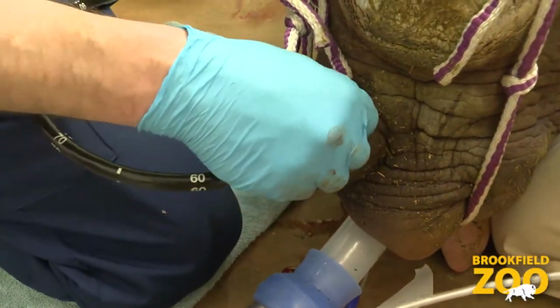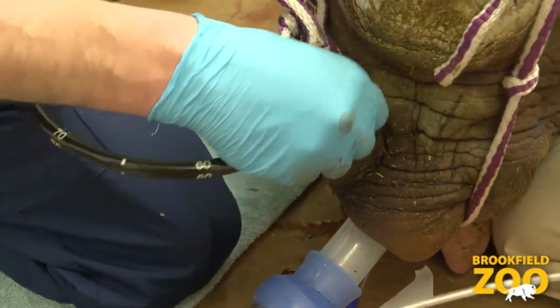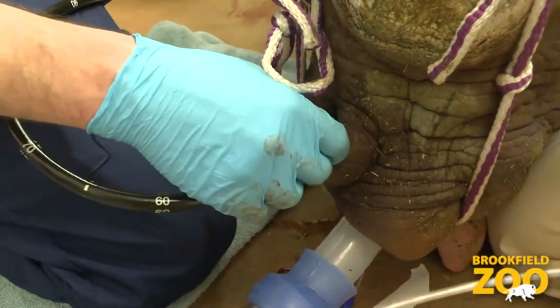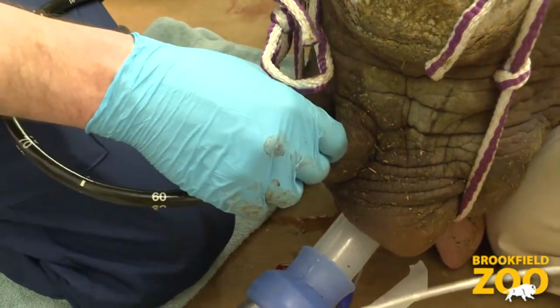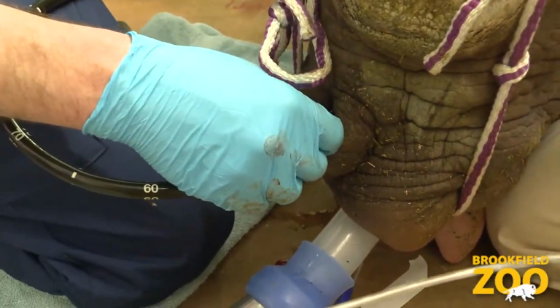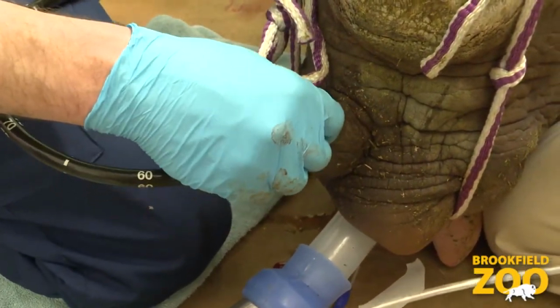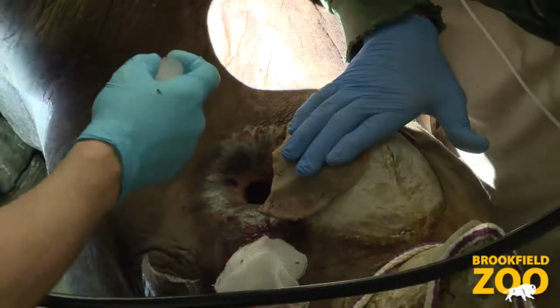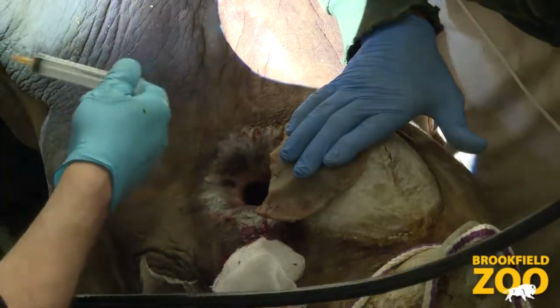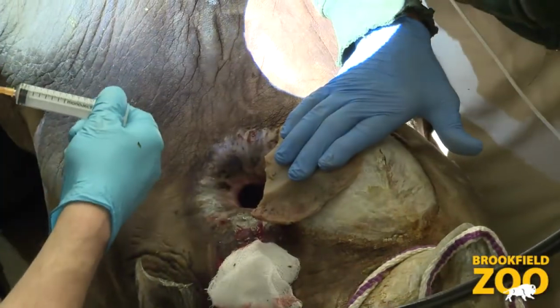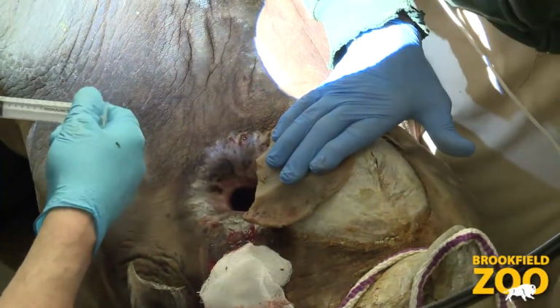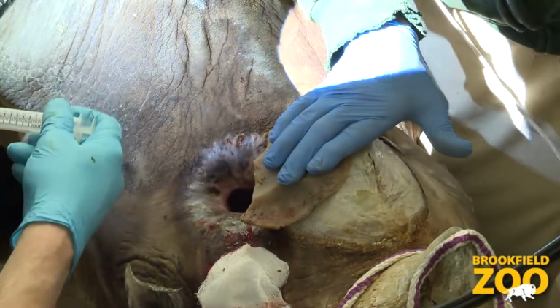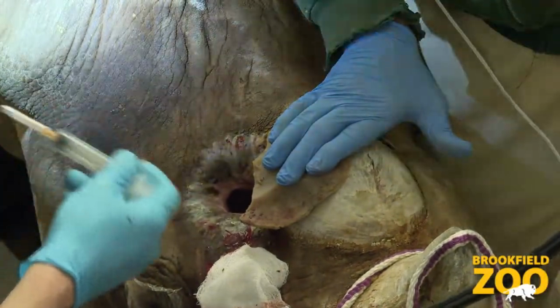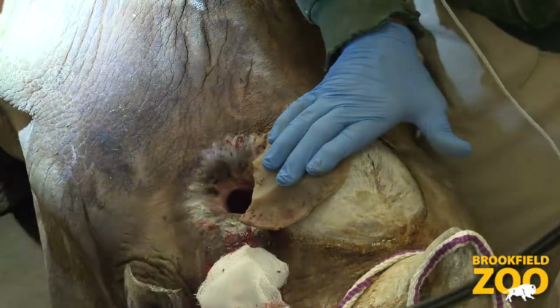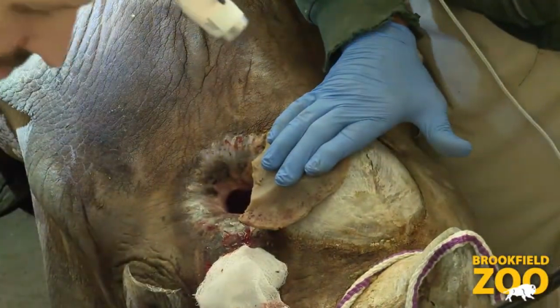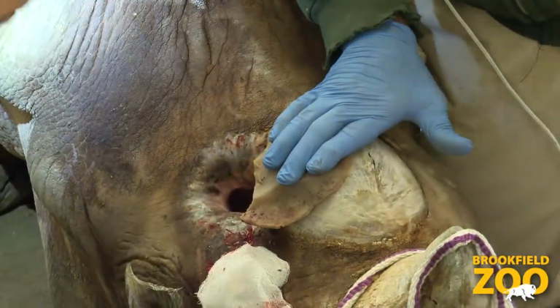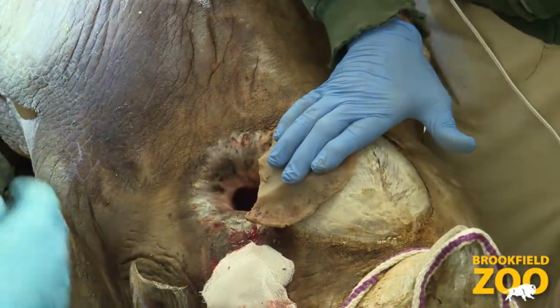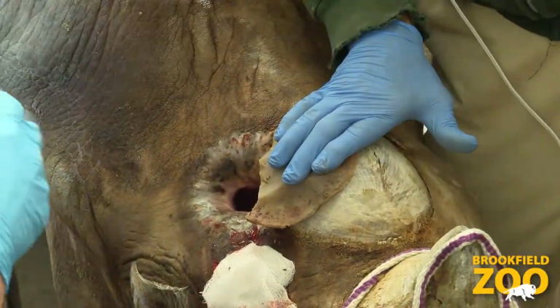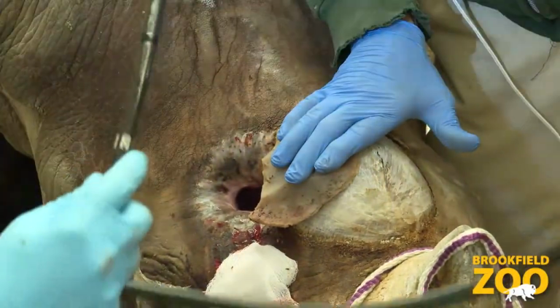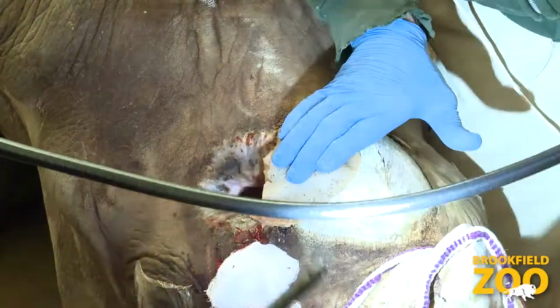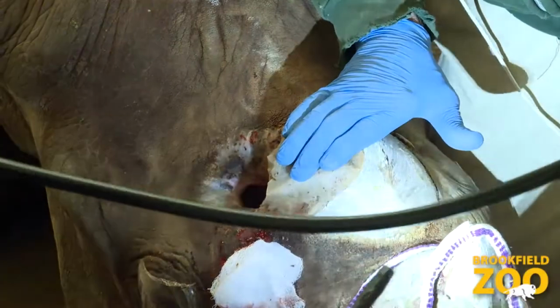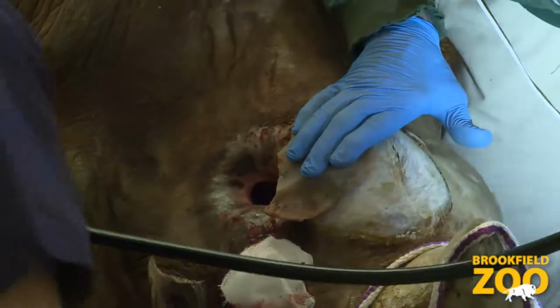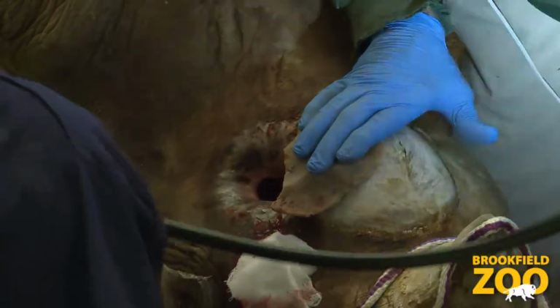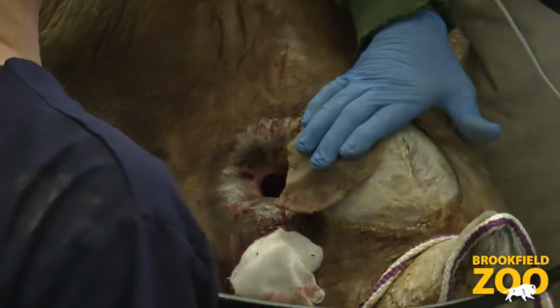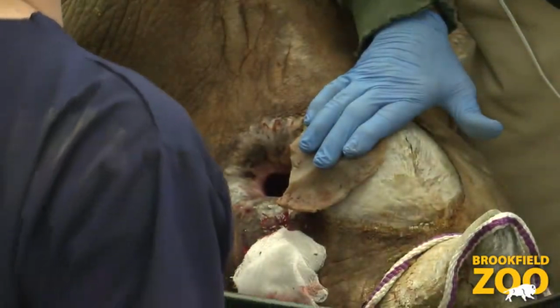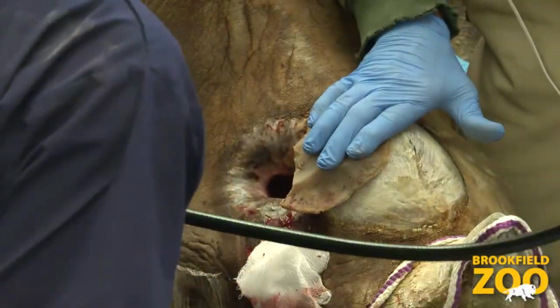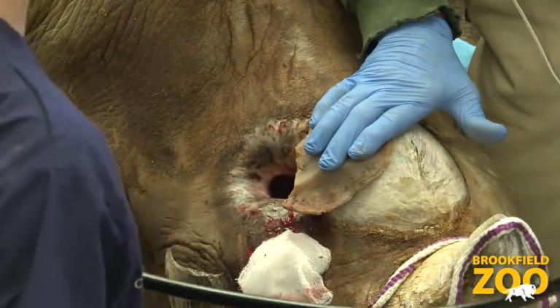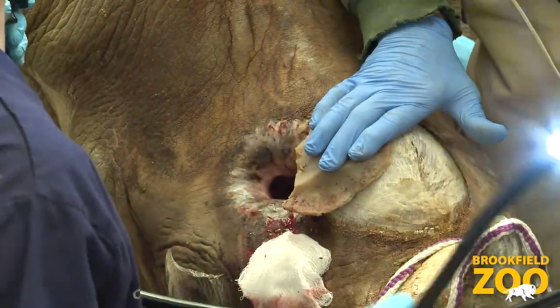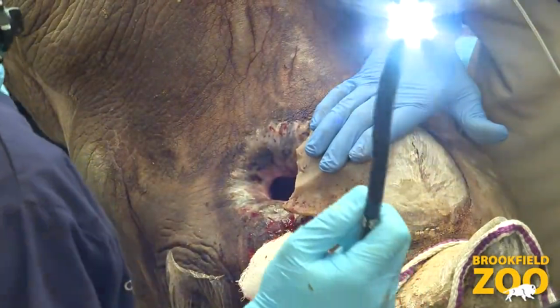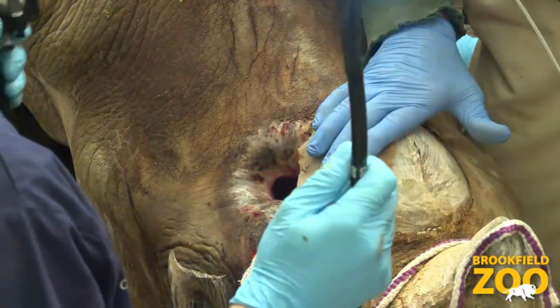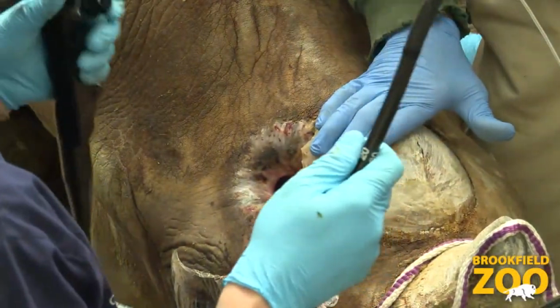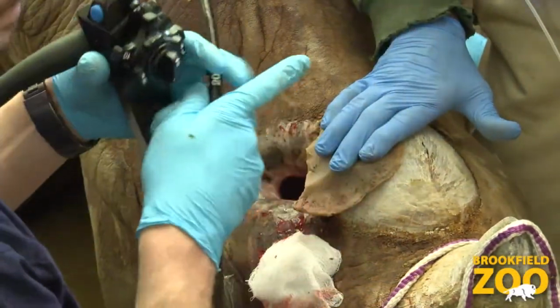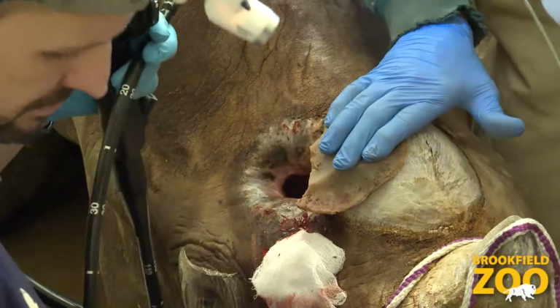We've got the endoscope going up her nose, but we also have a small opening in the top of her sinus here where we've basically just created a second nostril temporarily to give us surgical access down into this area.